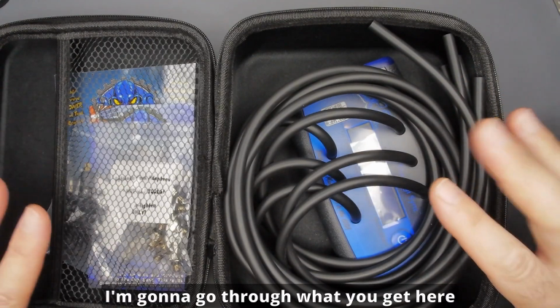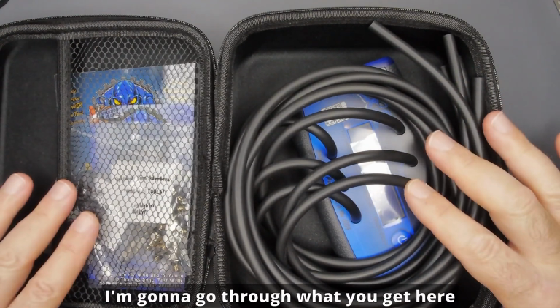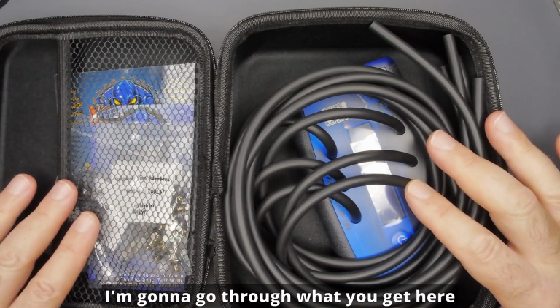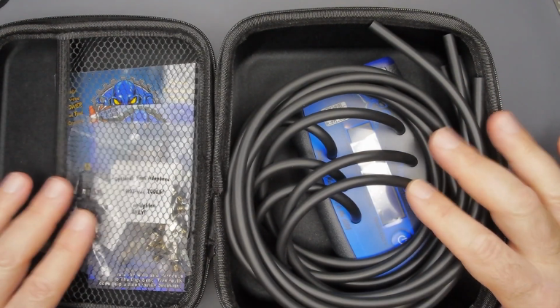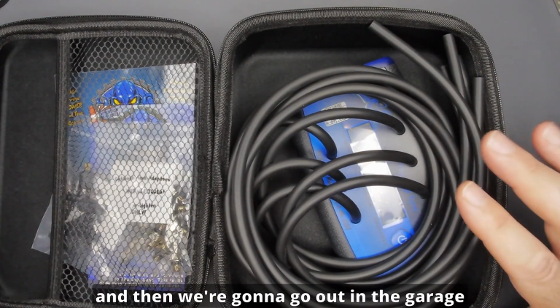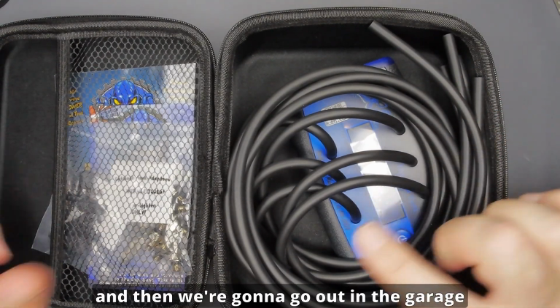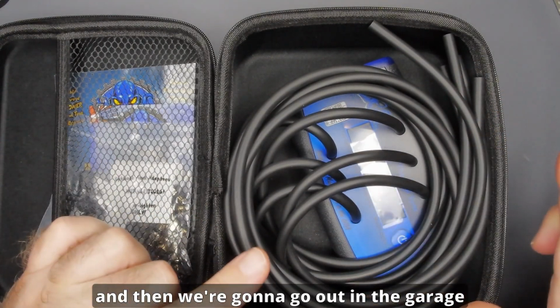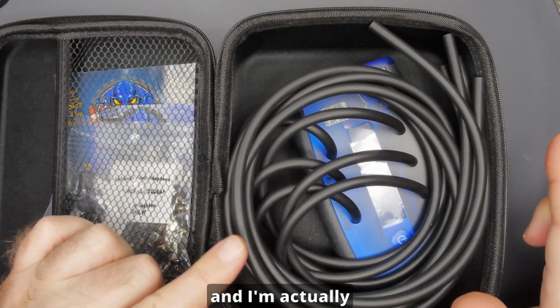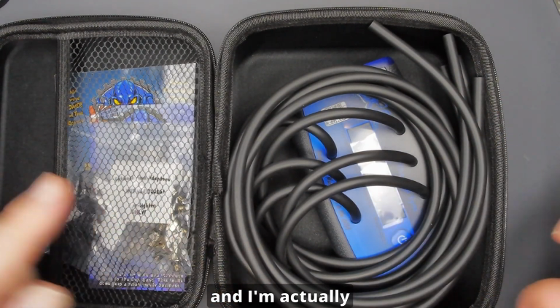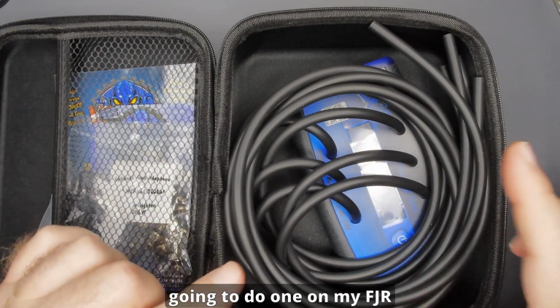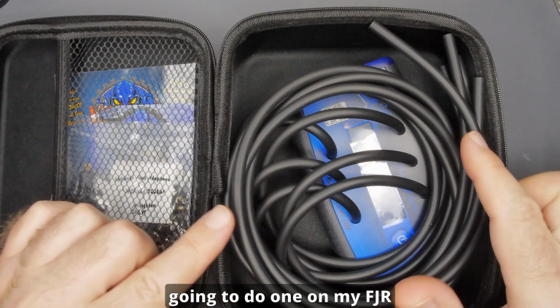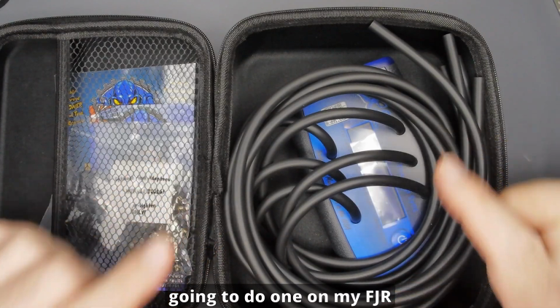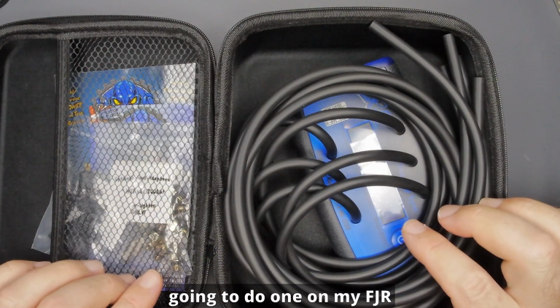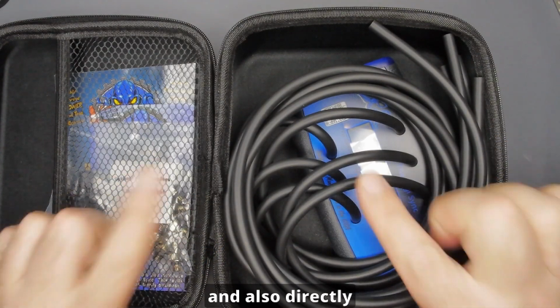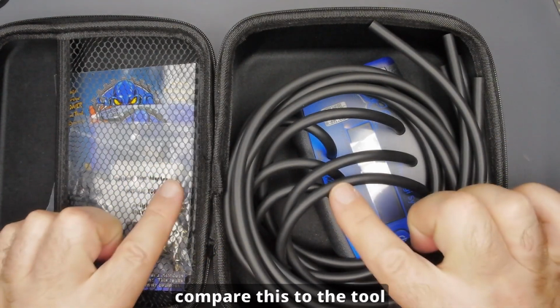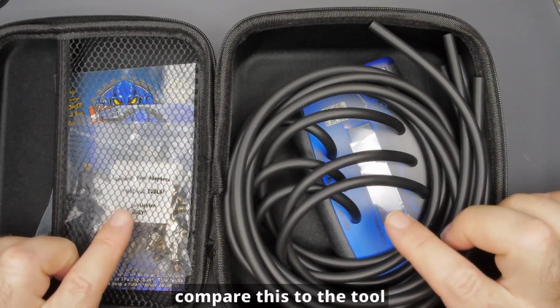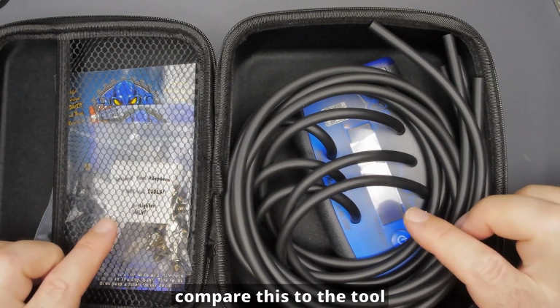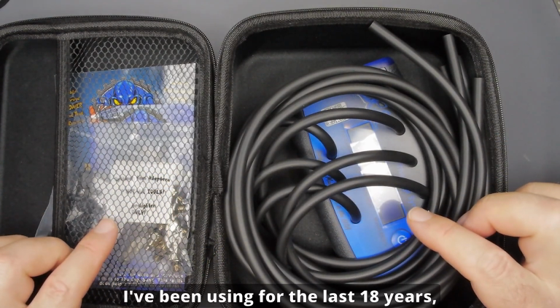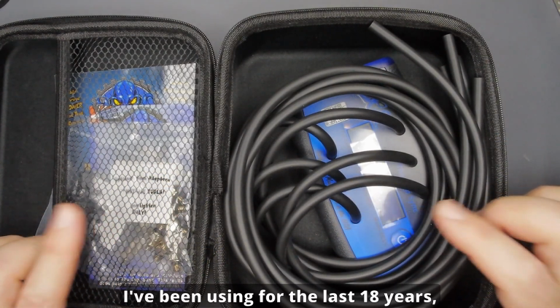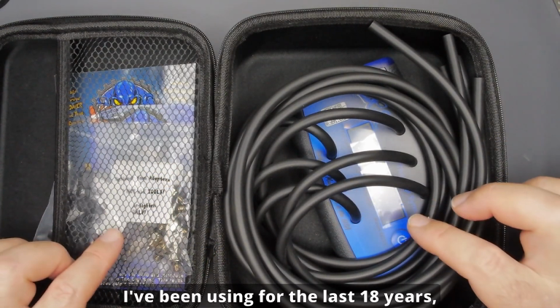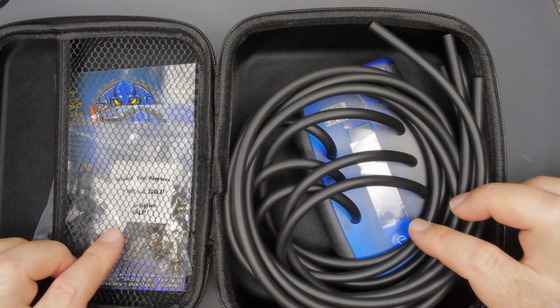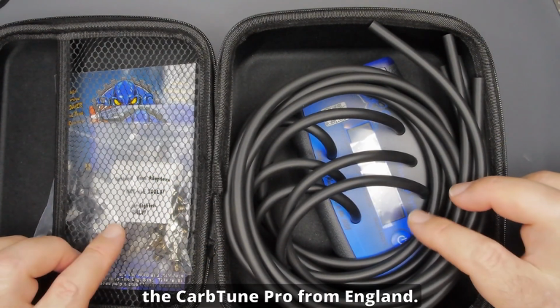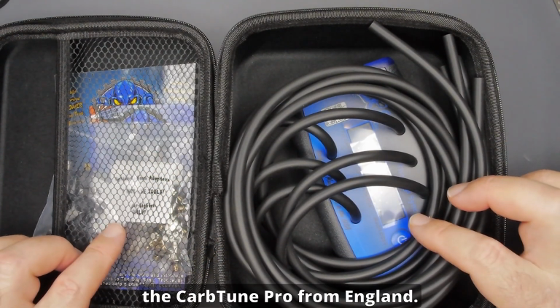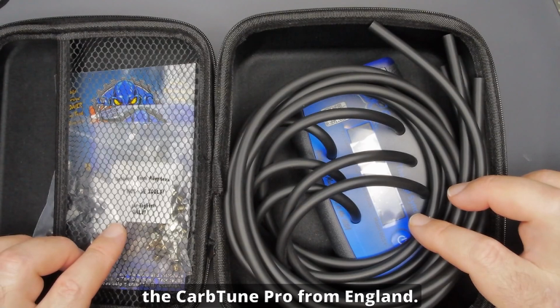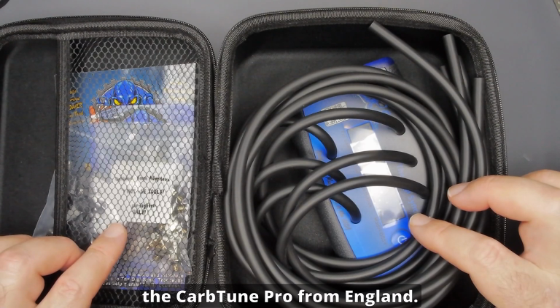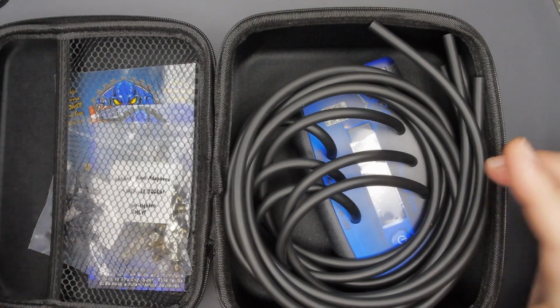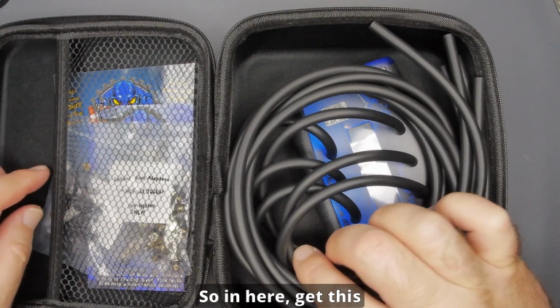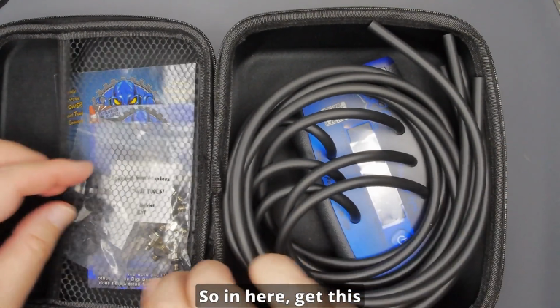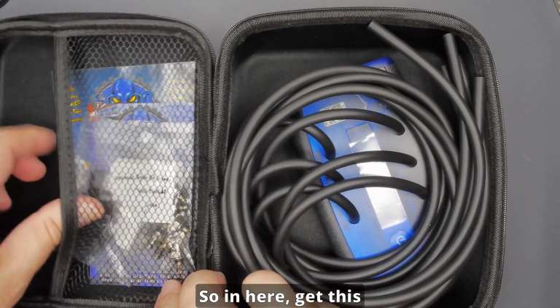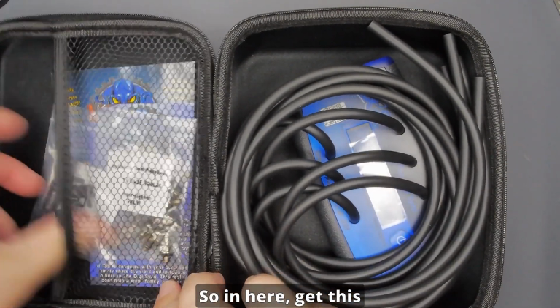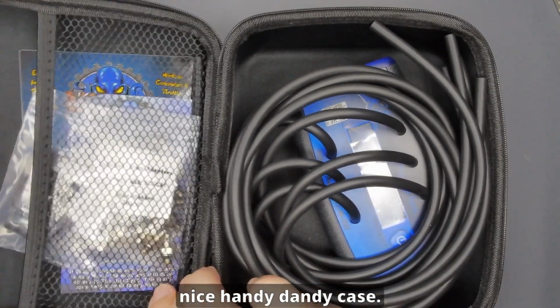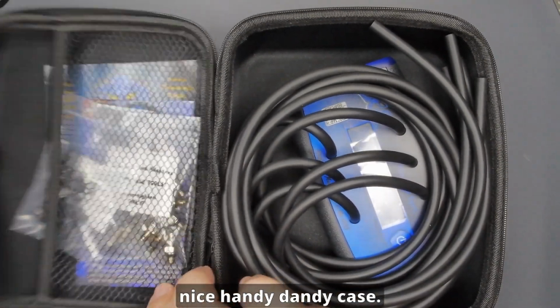I'm going to go through what you get here, then we're going to go out to the garage and I'm actually going to do one on my FJR. I'll also directly compare this to the tool I've been using for the last 18 years — the Carb Tune Pro from England.